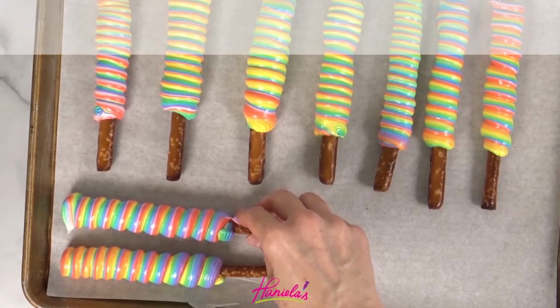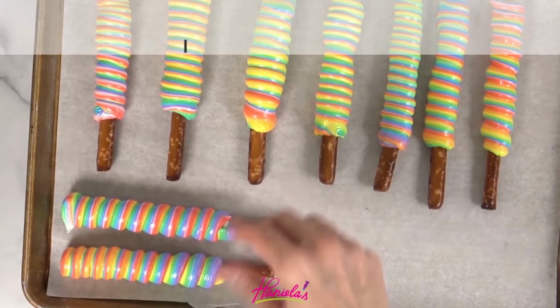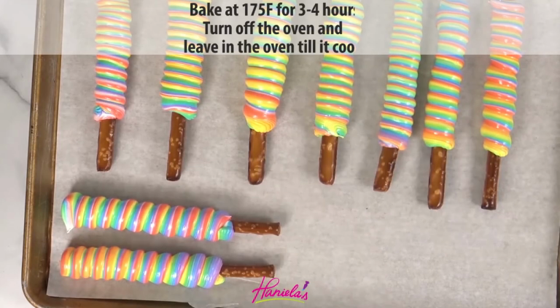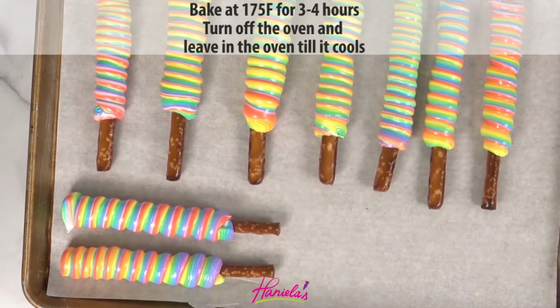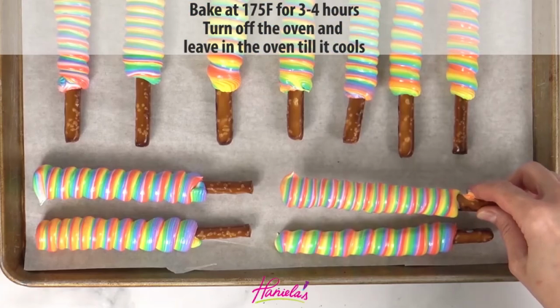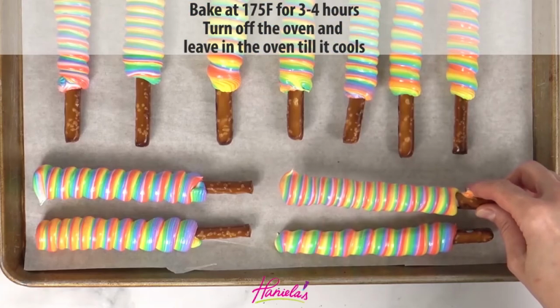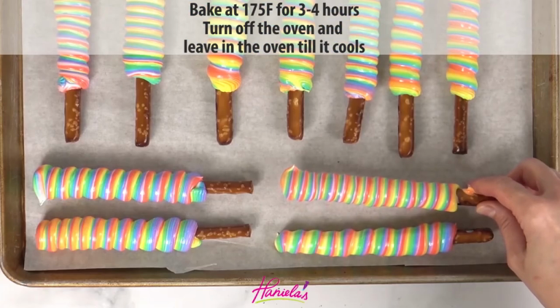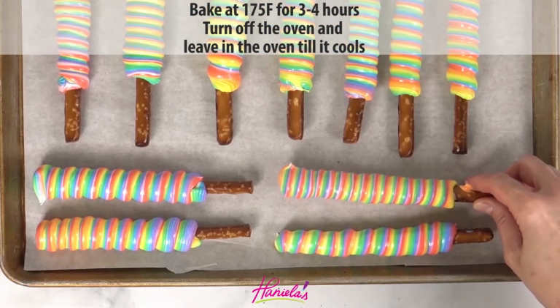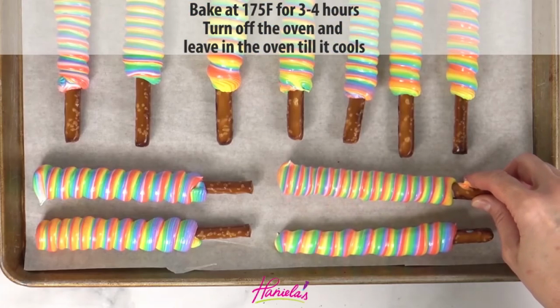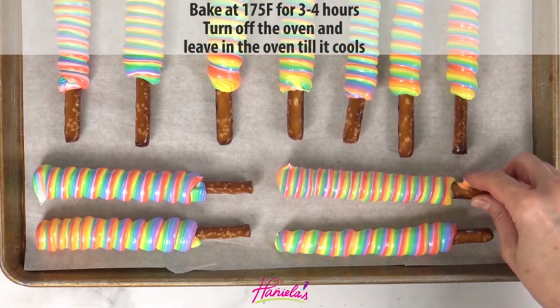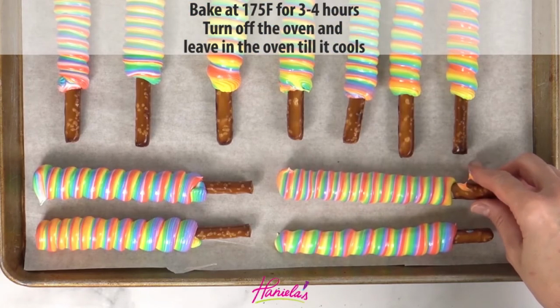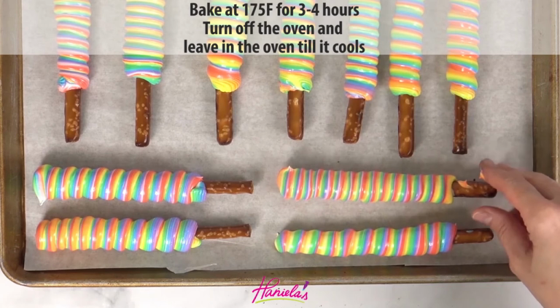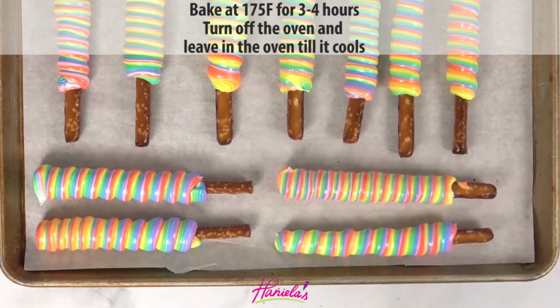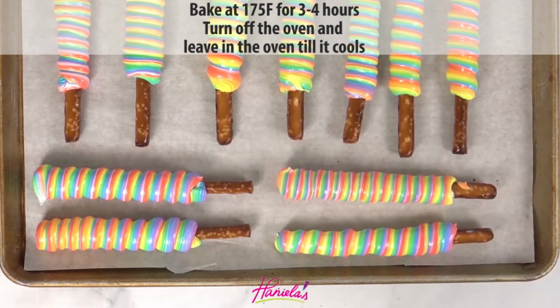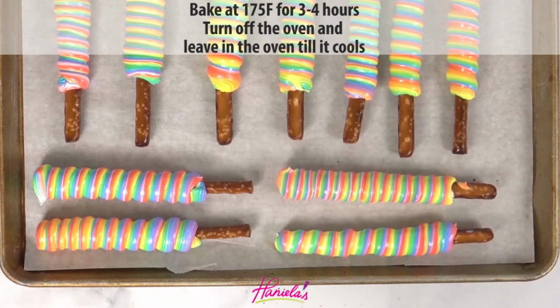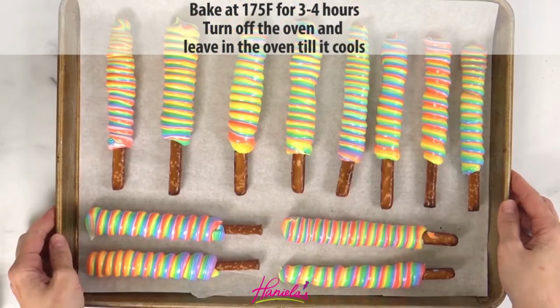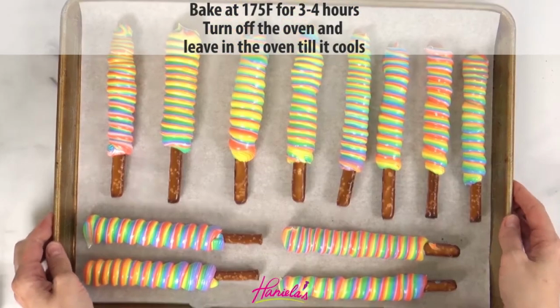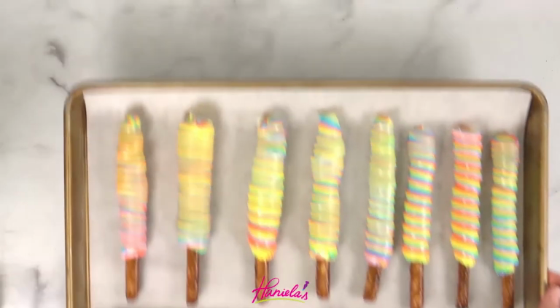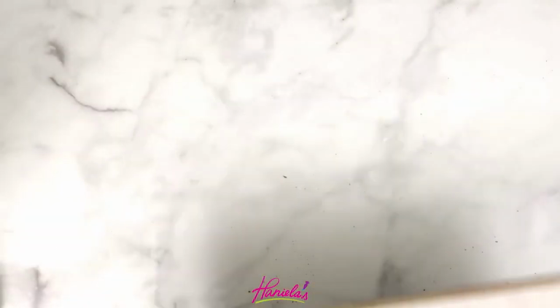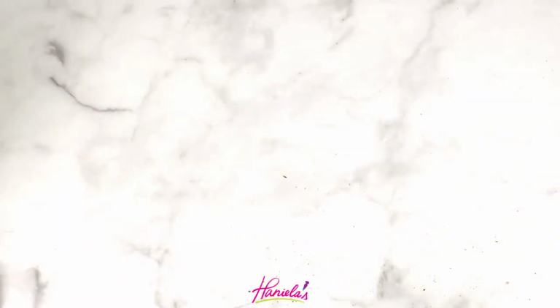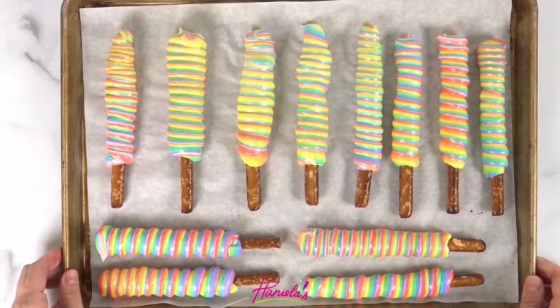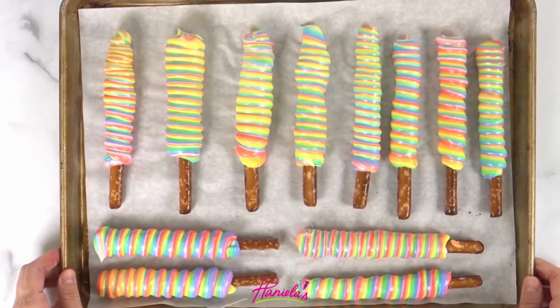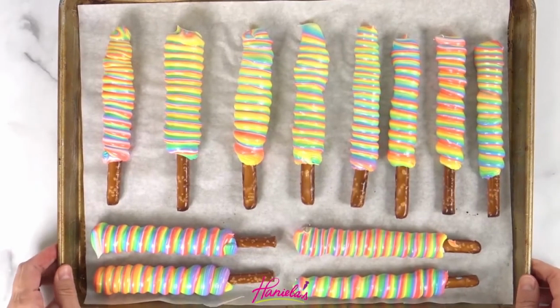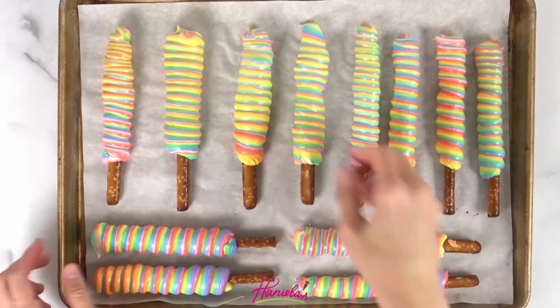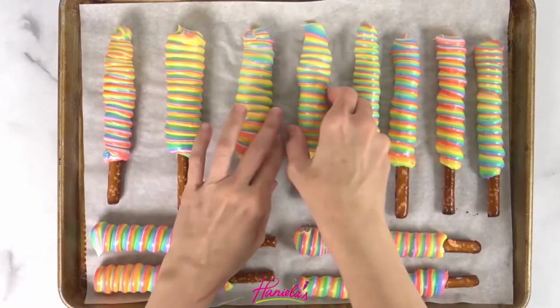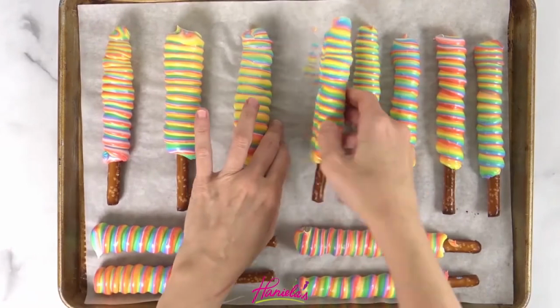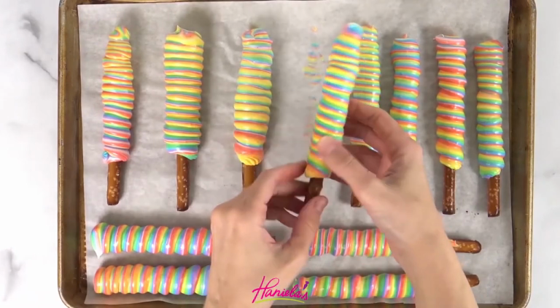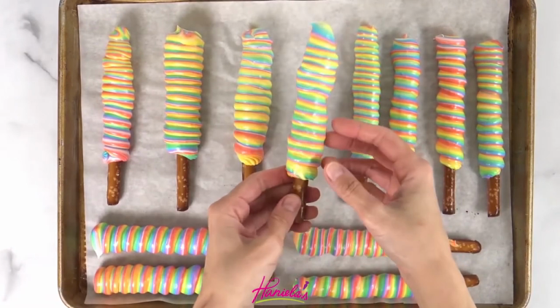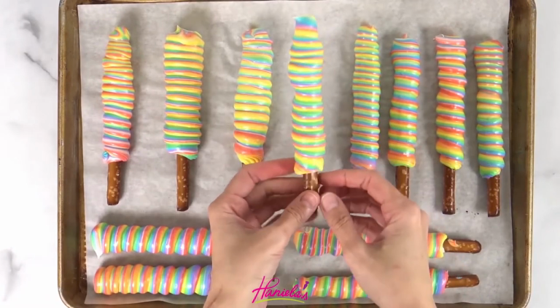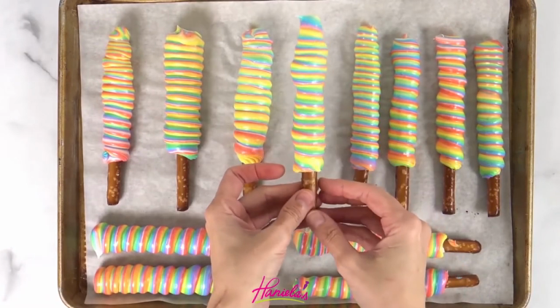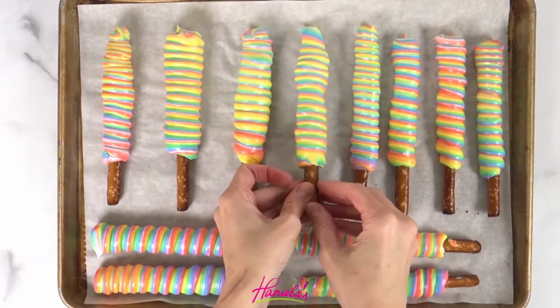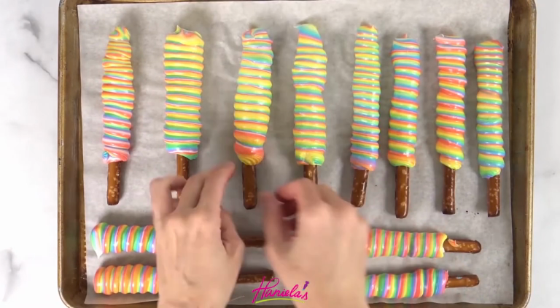I'm going to bake these at 175 degrees Fahrenheit for about three to four hours. Then I like to turn off the oven and leave them in the oven until the oven cools, and they are ready.